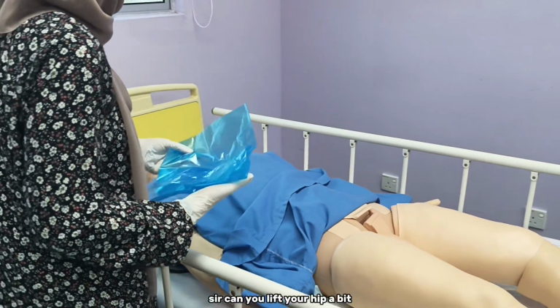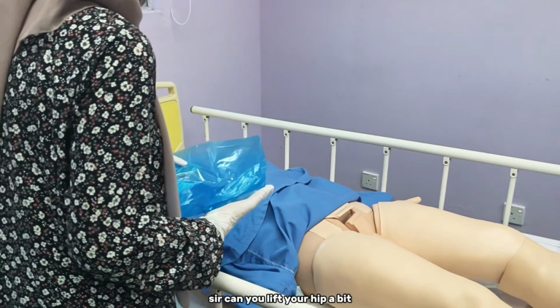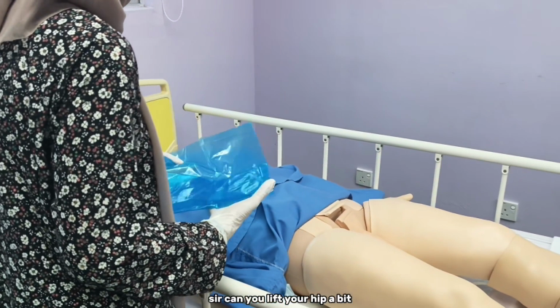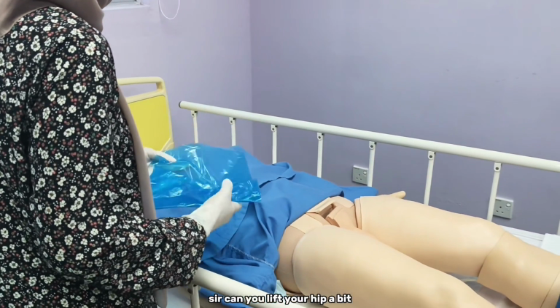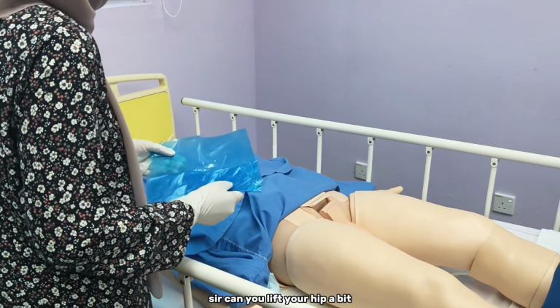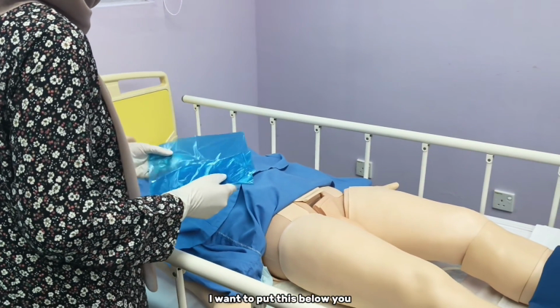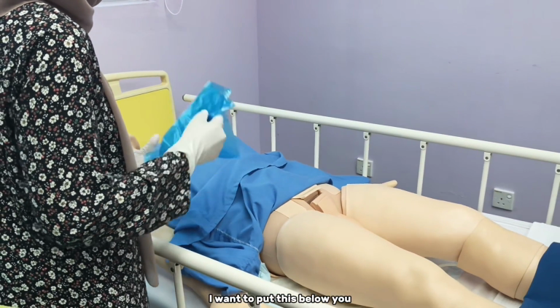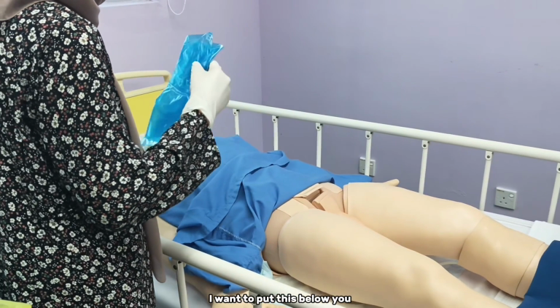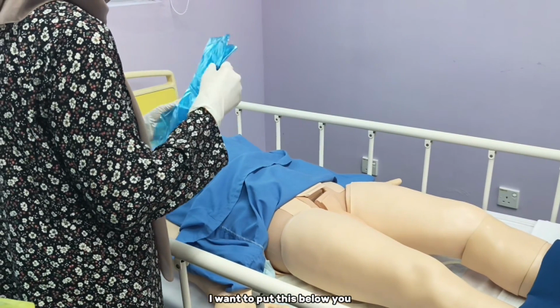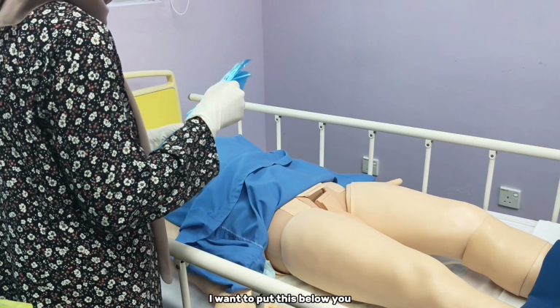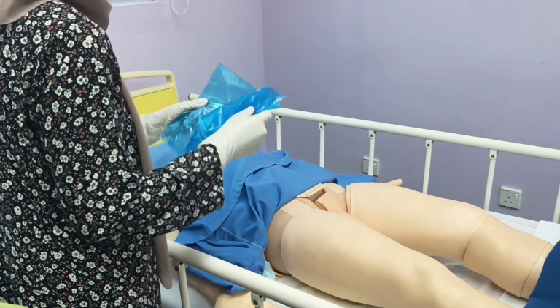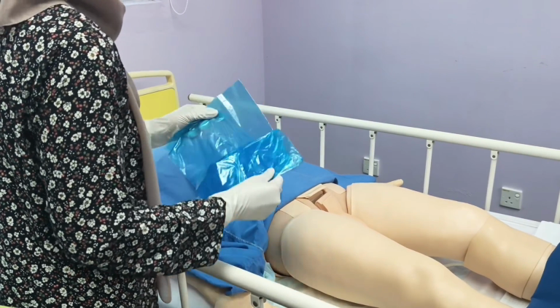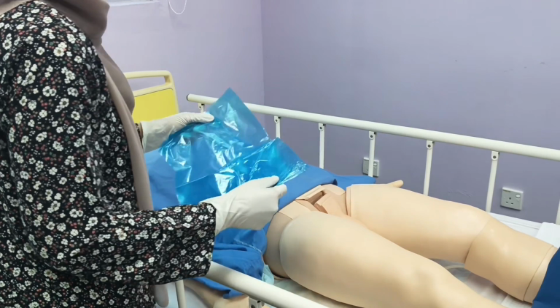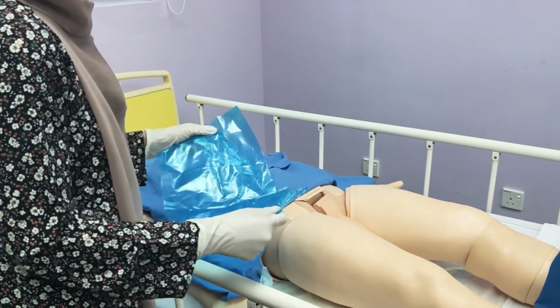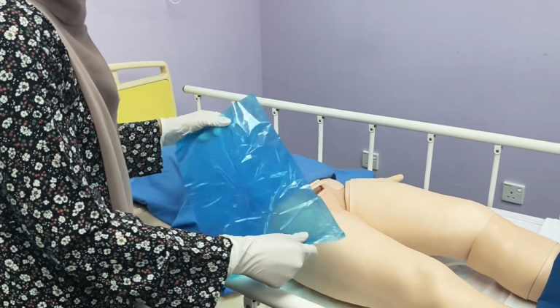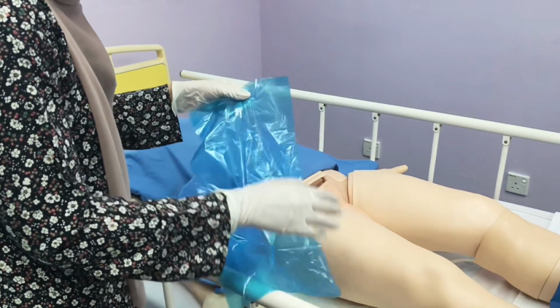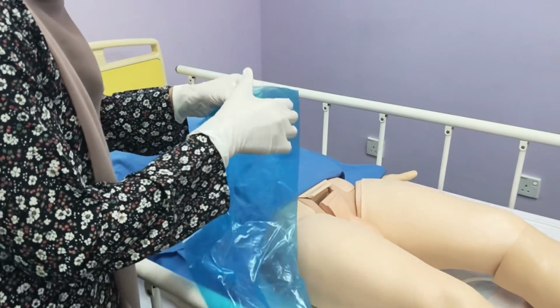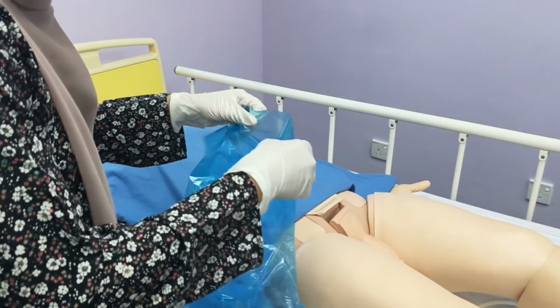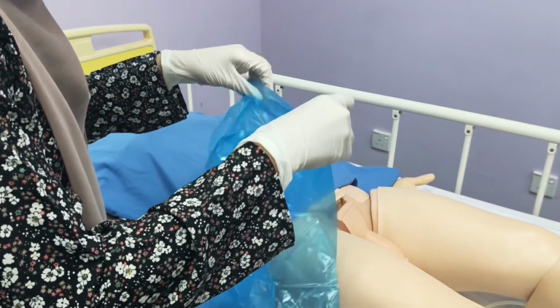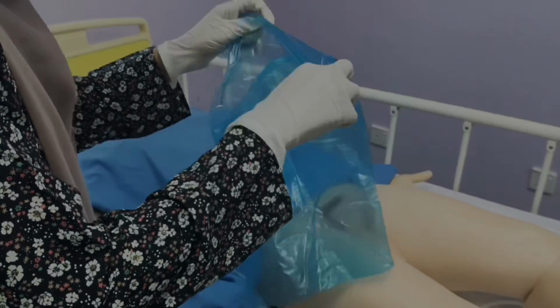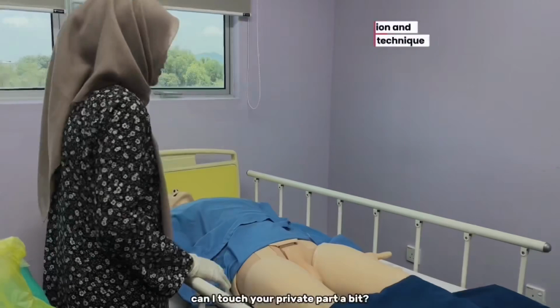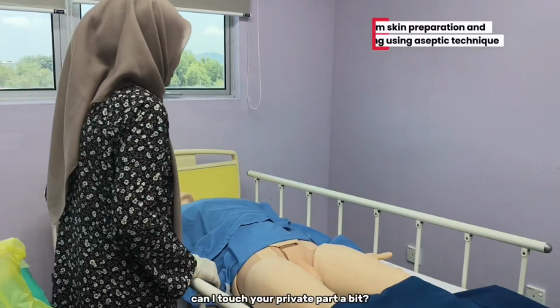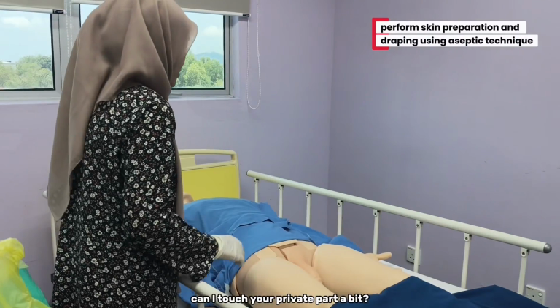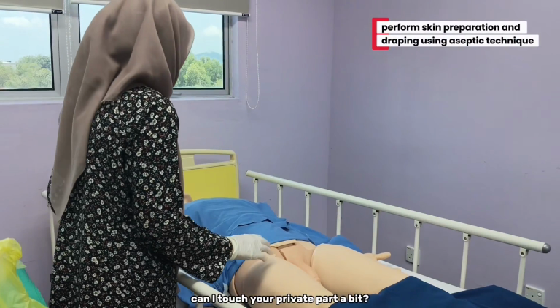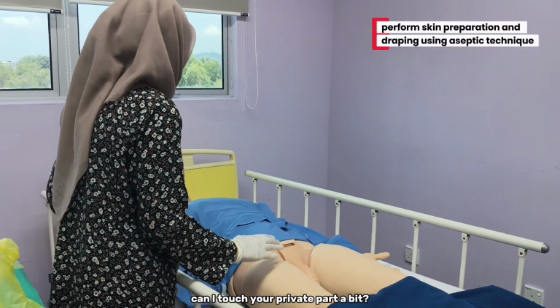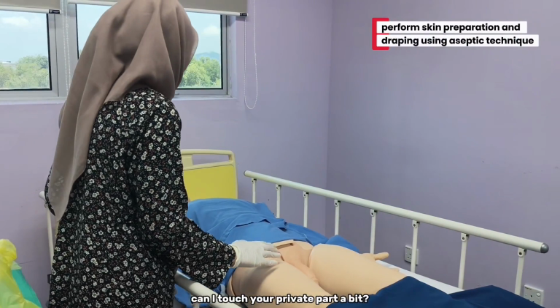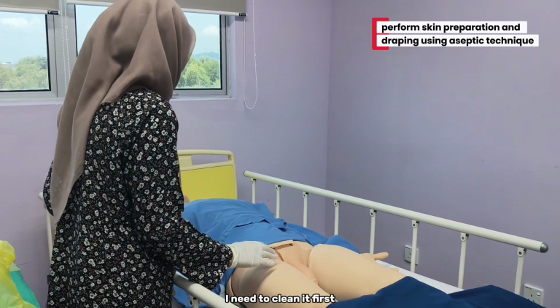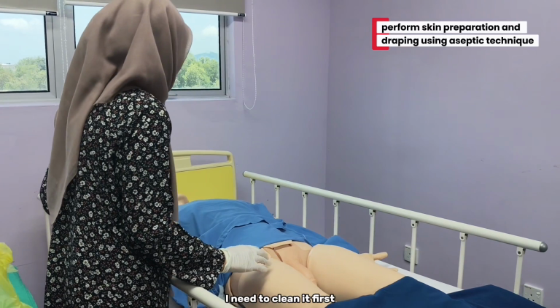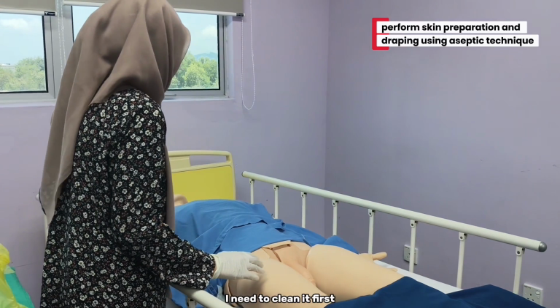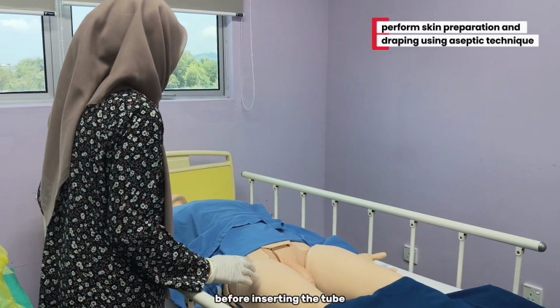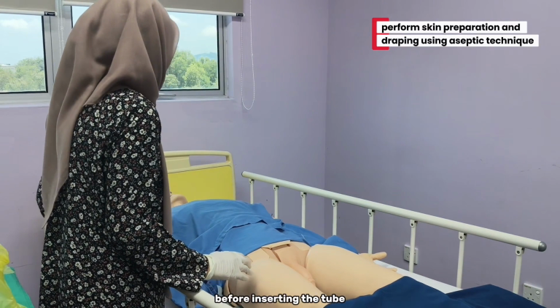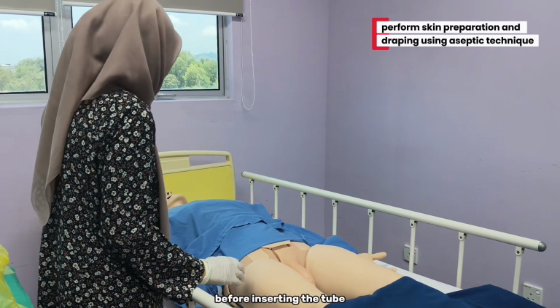Can you lift your hip a bit? I am going to put this below you. Can I touch your private part a bit? I need to clean it first before inserting the tube.